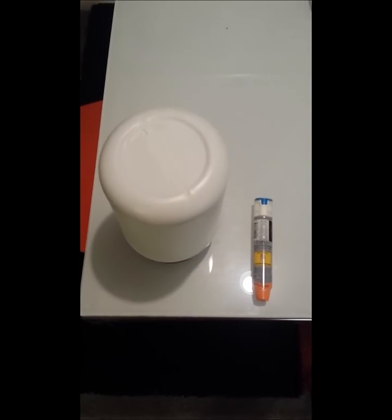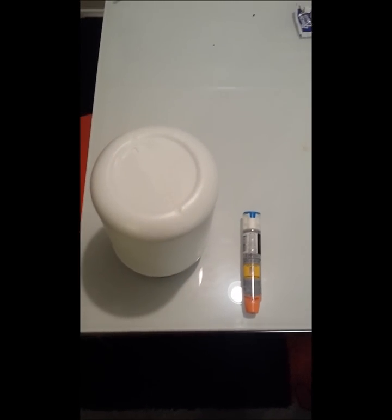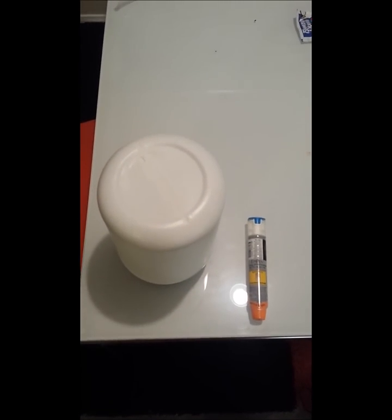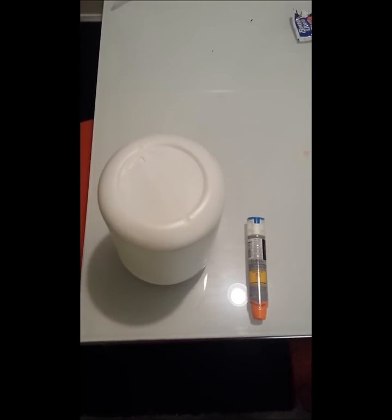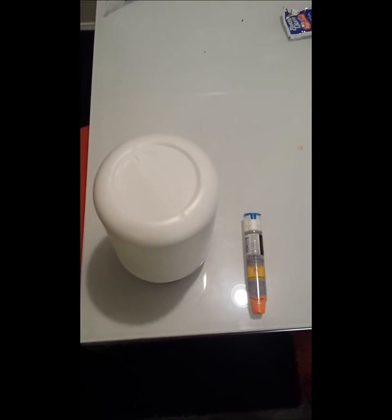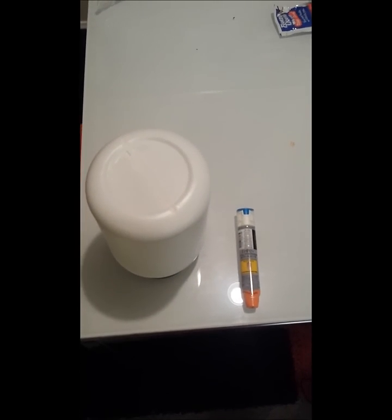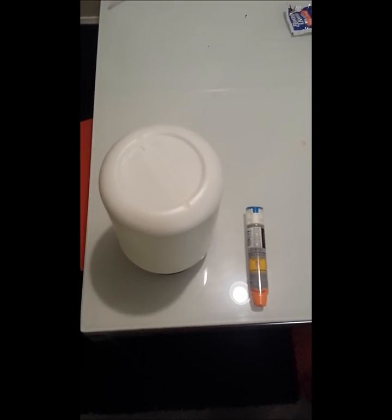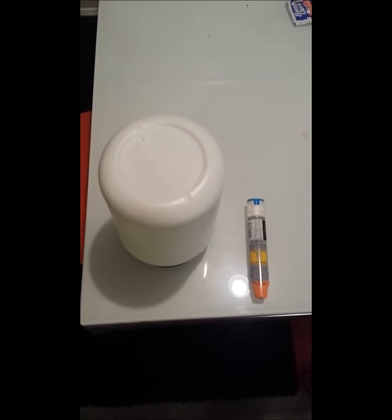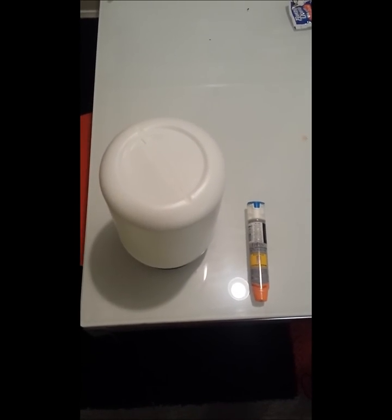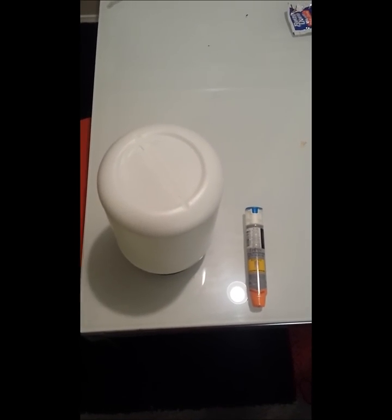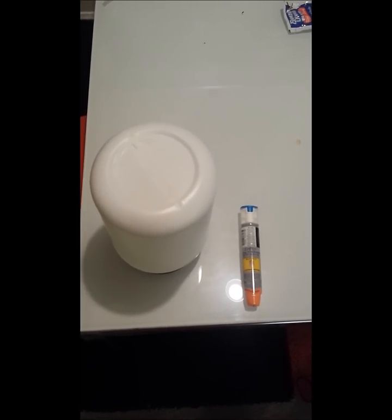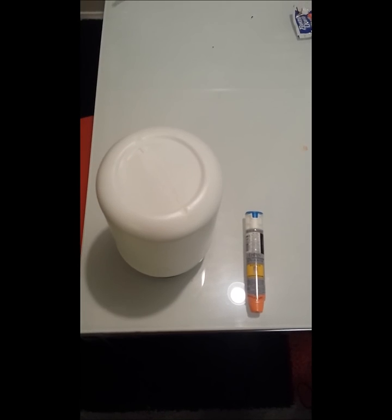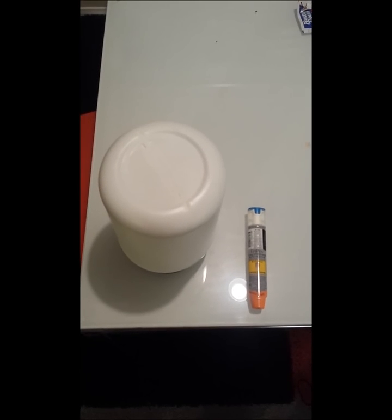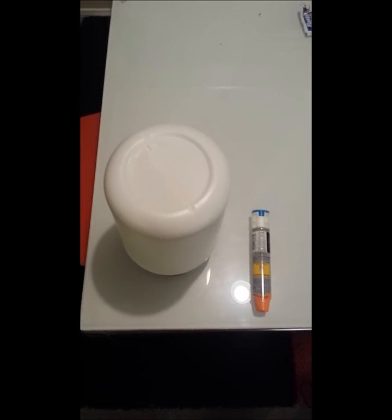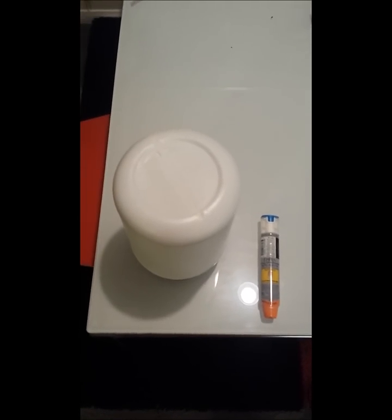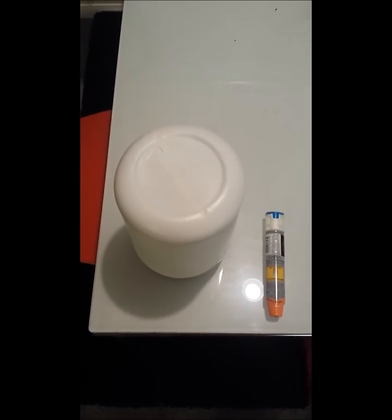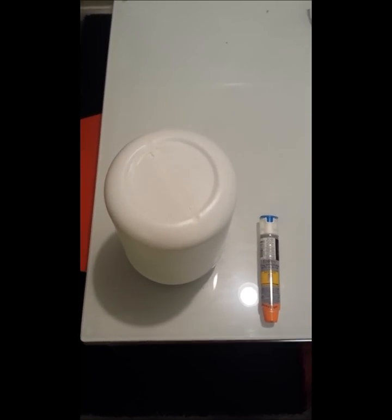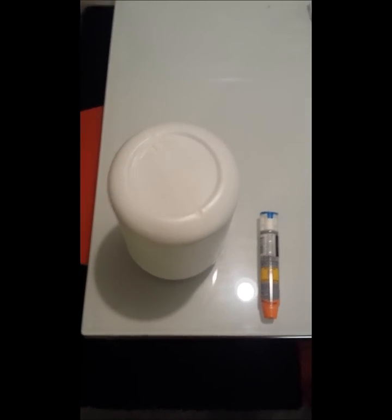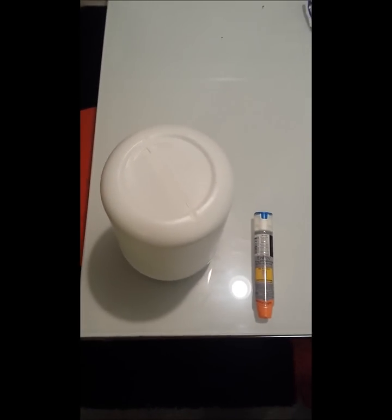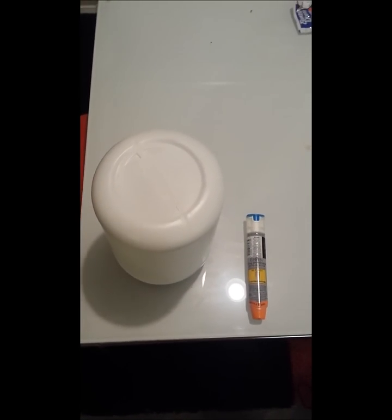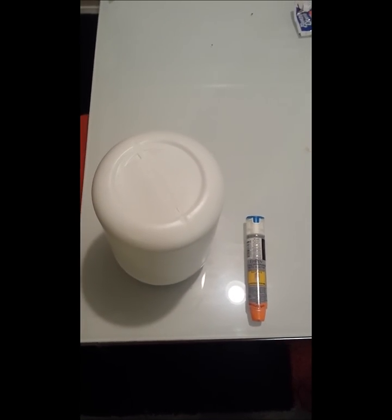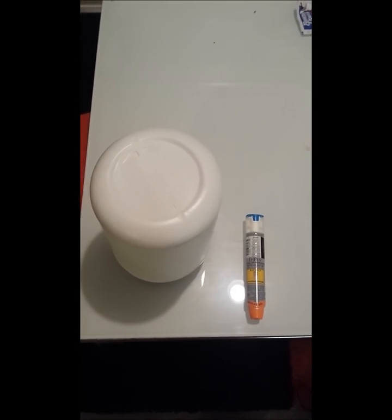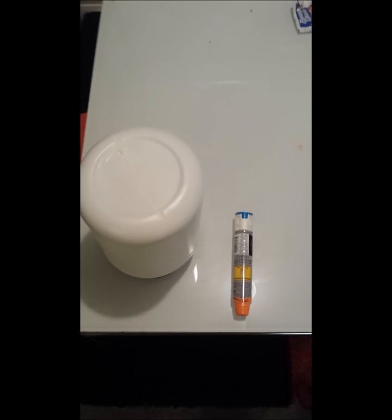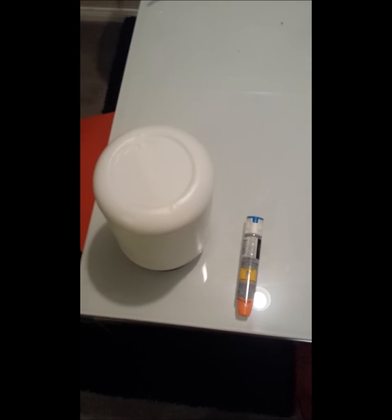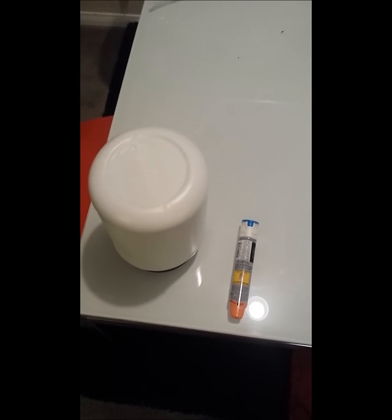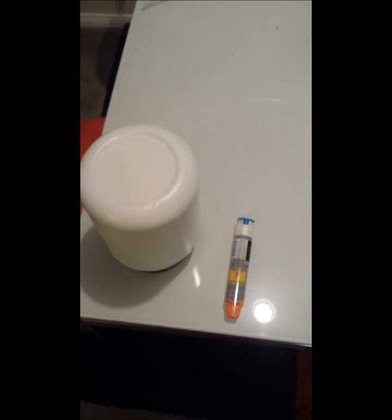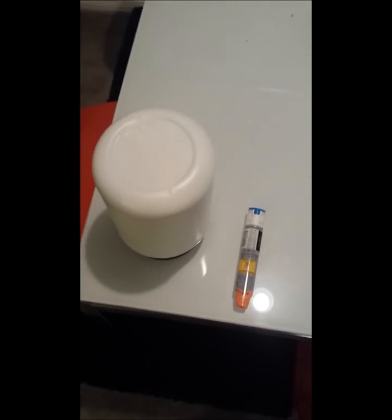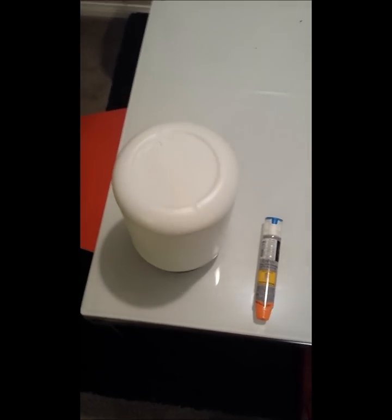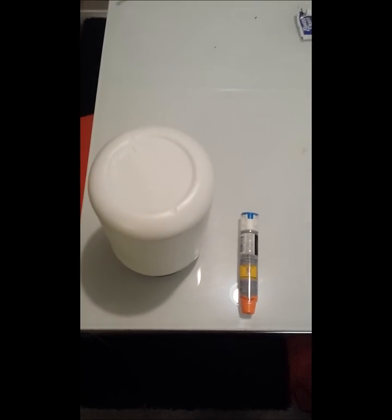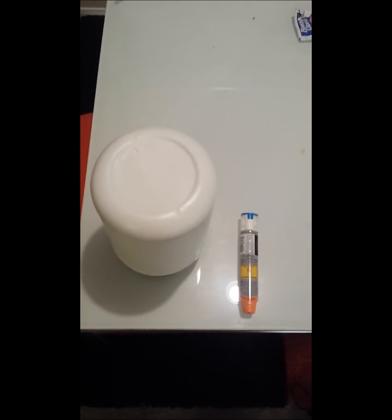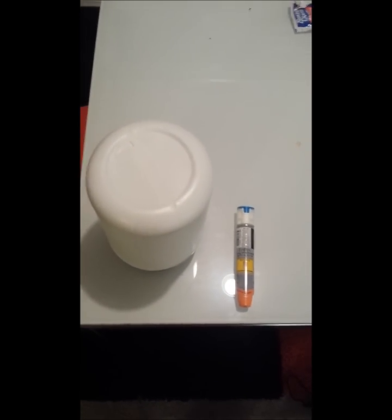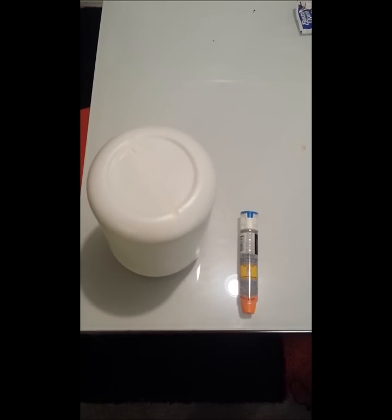I've got a lot of friends that have been asking me what the EpiPen looks like when it's used, how to use it, all of those sorts of questions. So I've got an EpiPen and I've got an old Muscle Milk container here, so let's give it a shot.